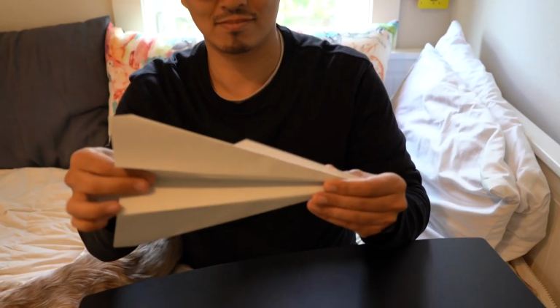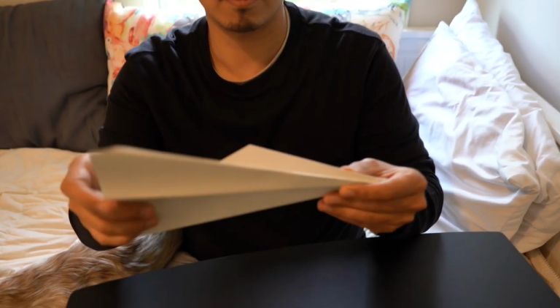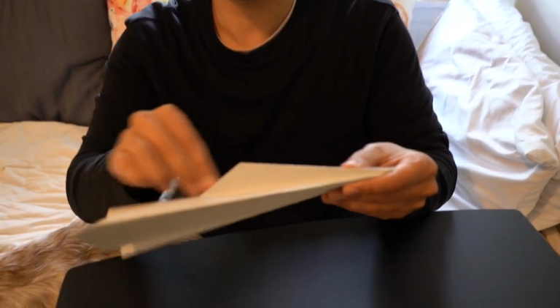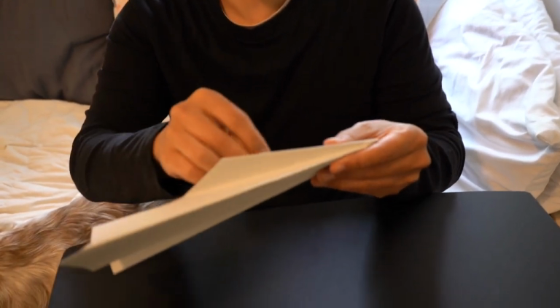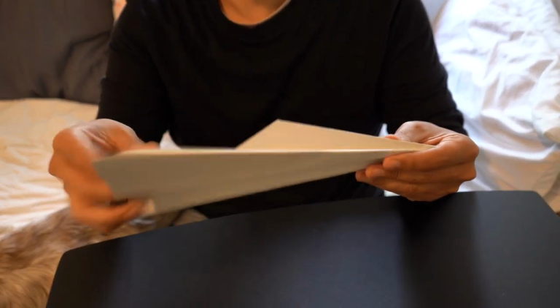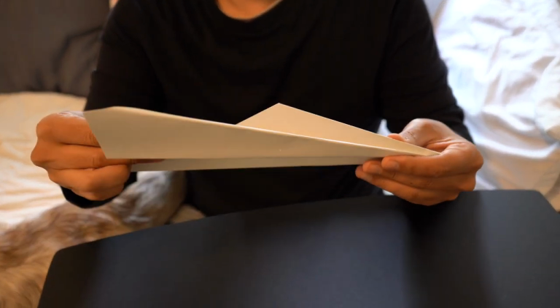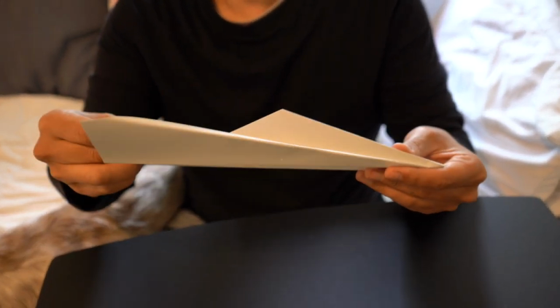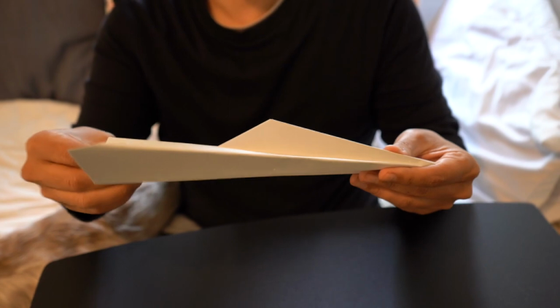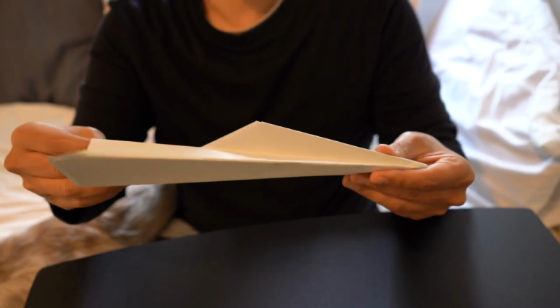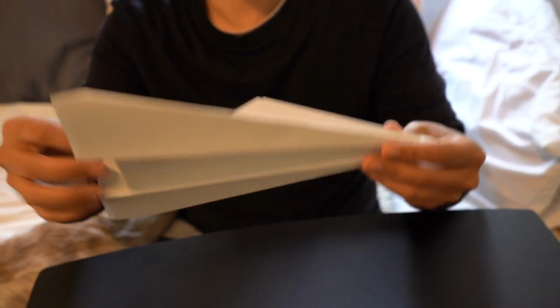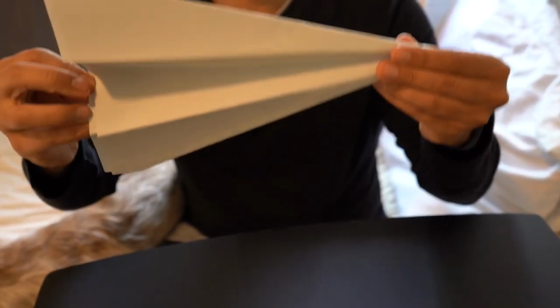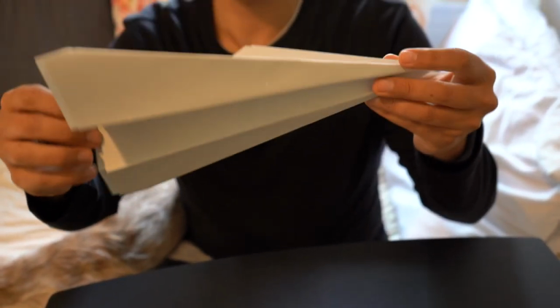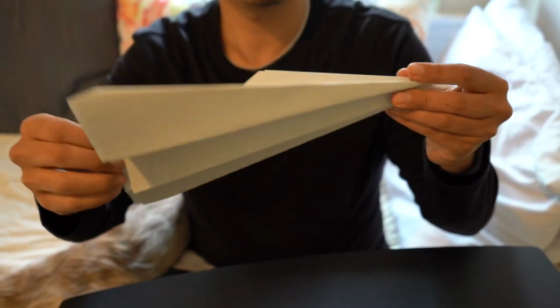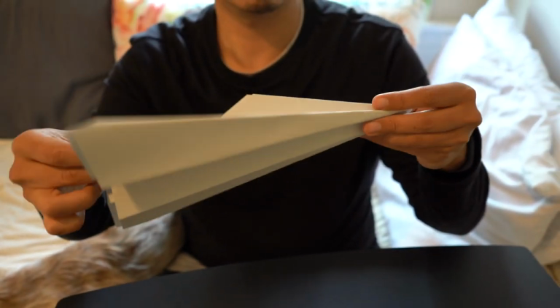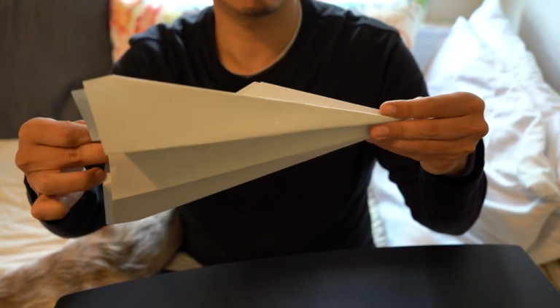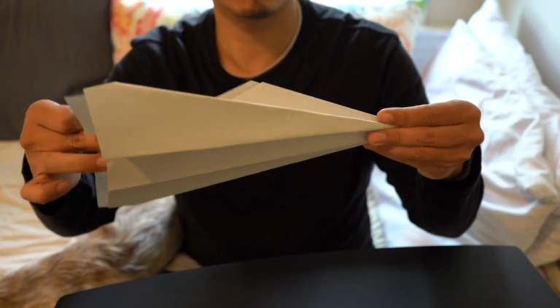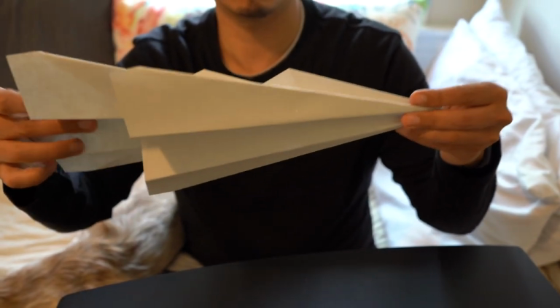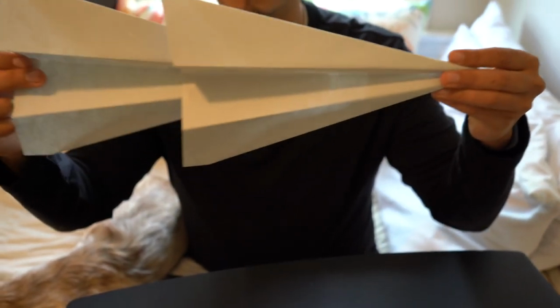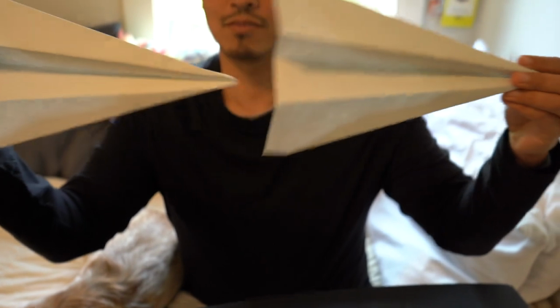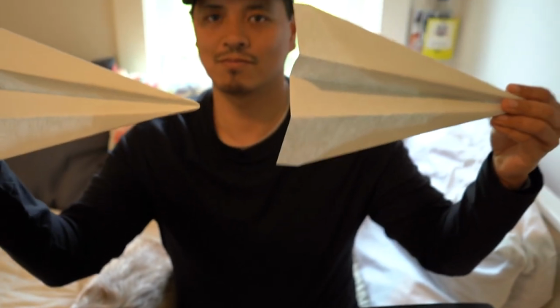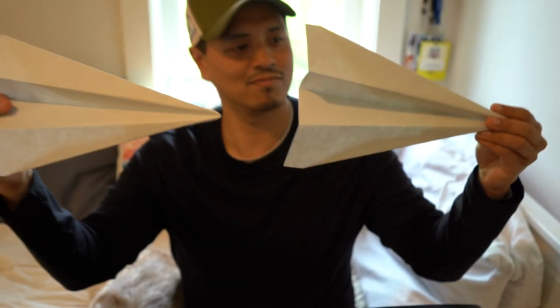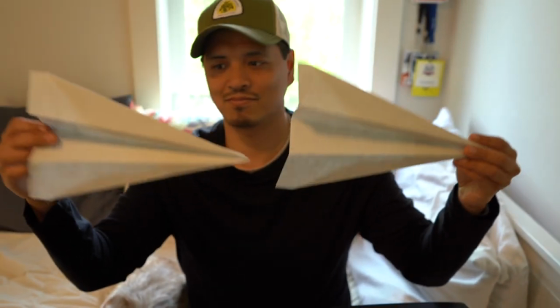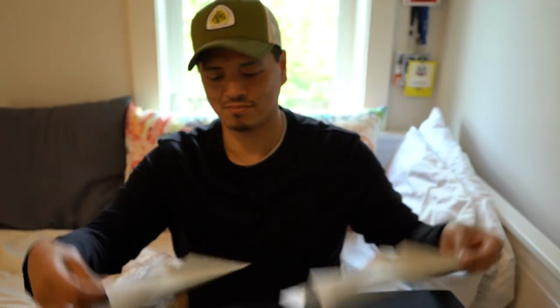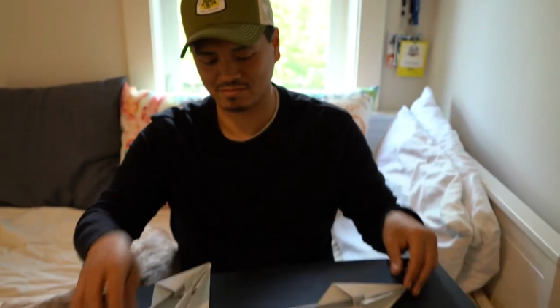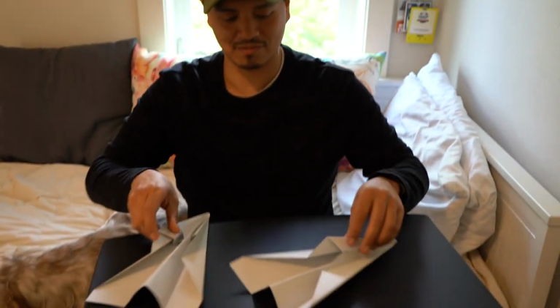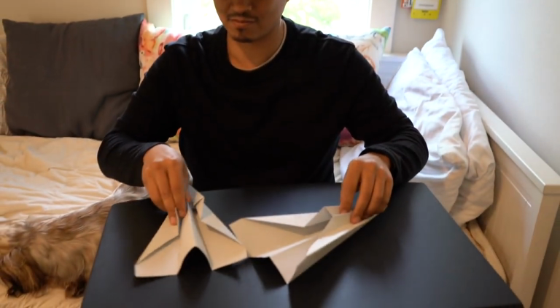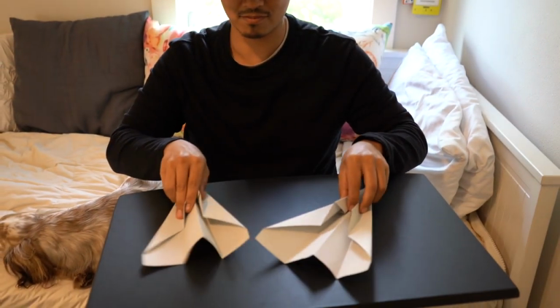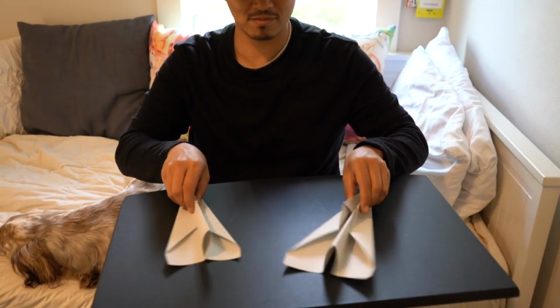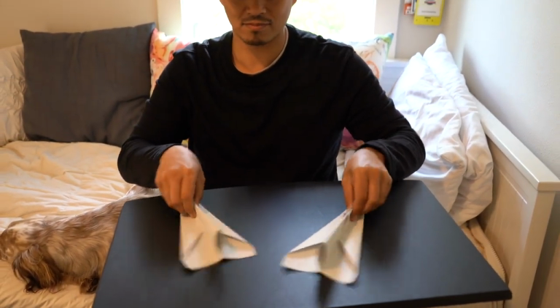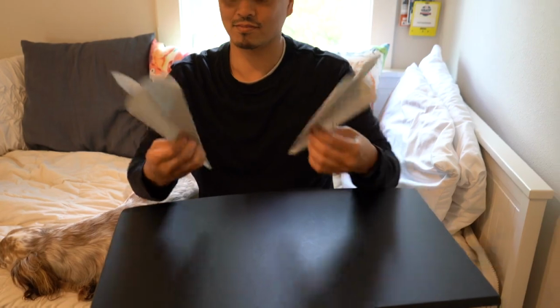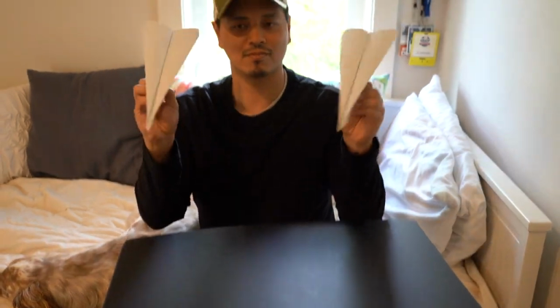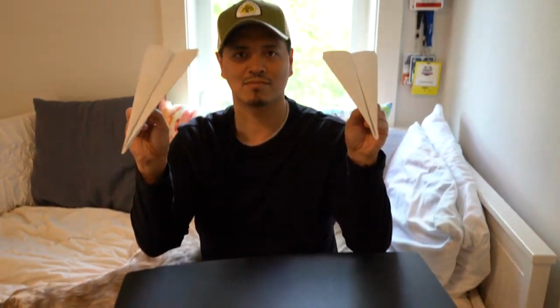Although the paper airplanes look the same, when you throw them, they're probably going to land in two different places. This is just like when you think about people. No matter how similar they are to you, their thinking can be in a completely different place than yours.